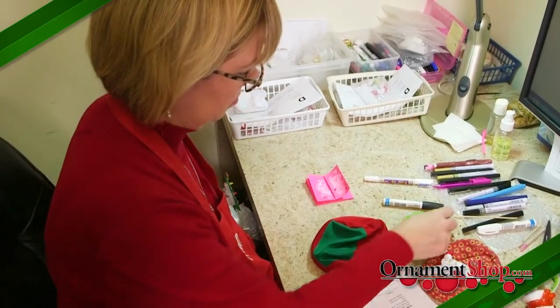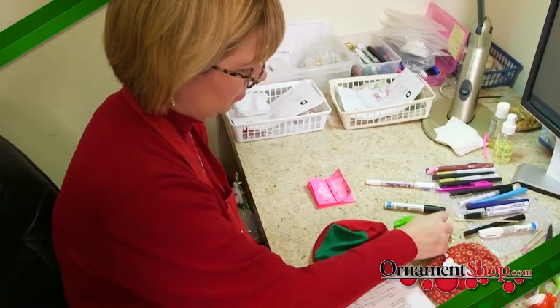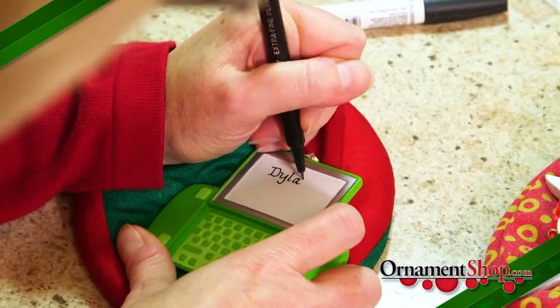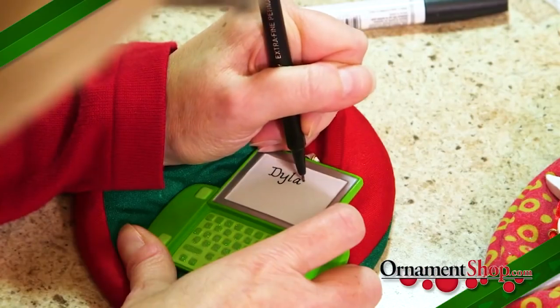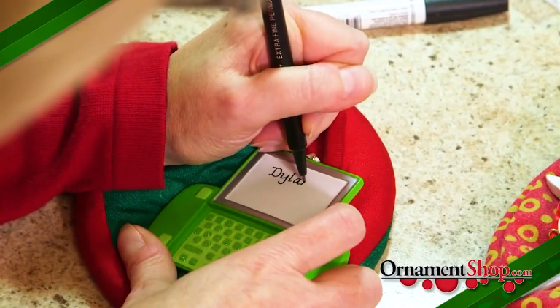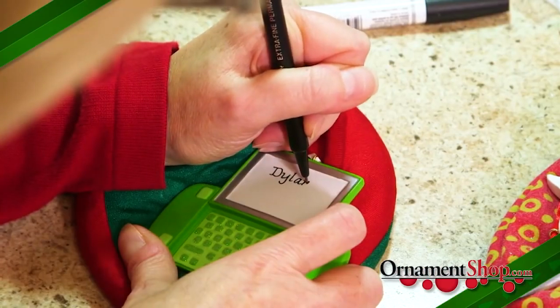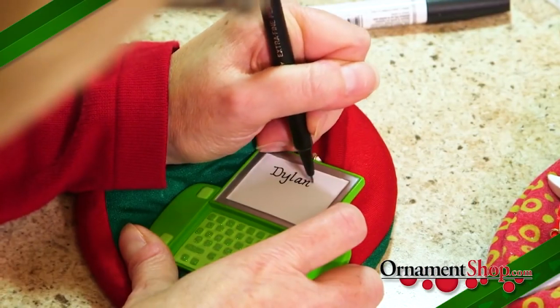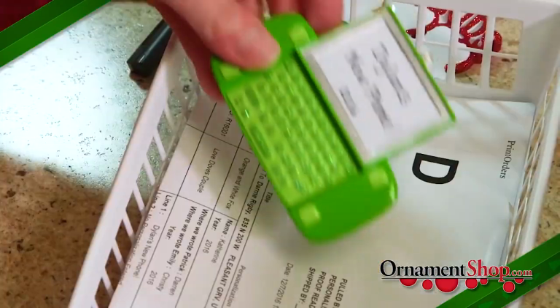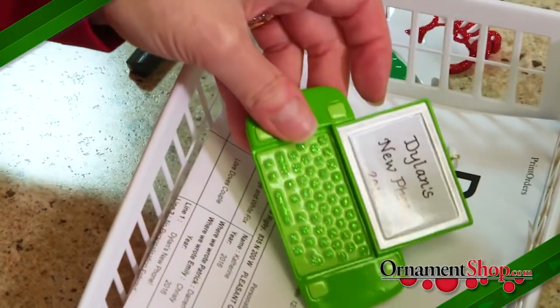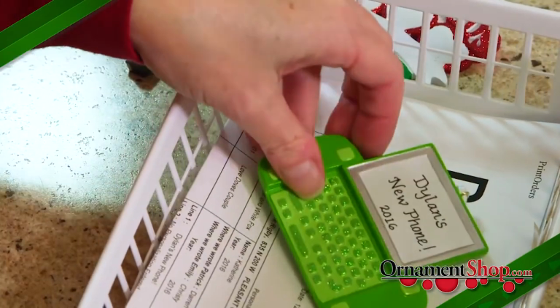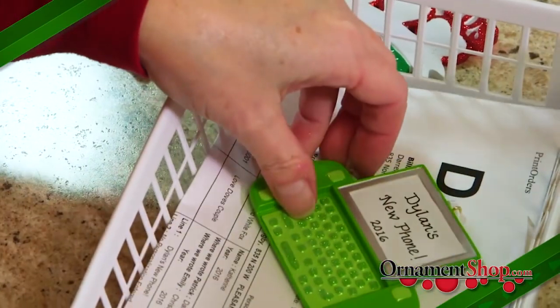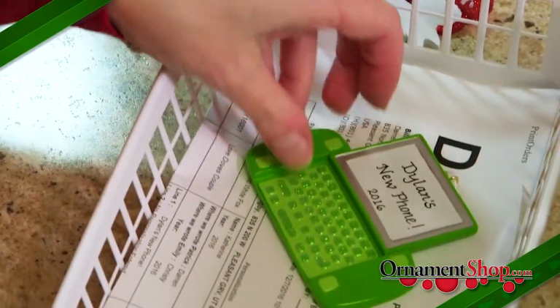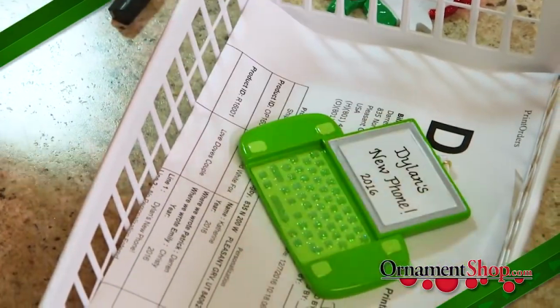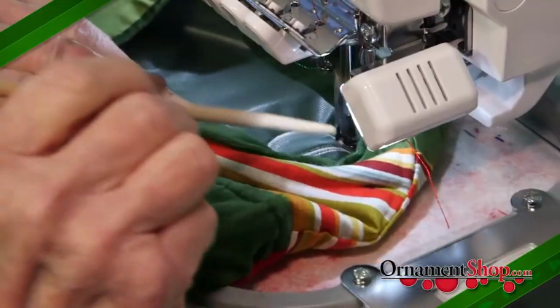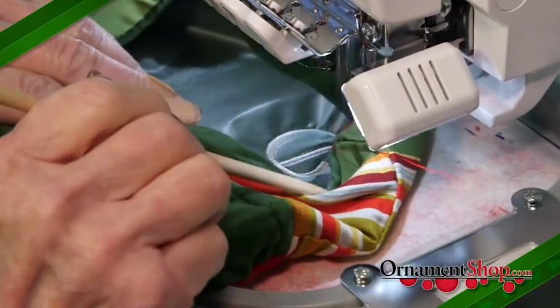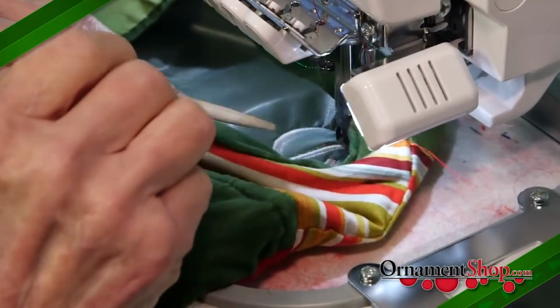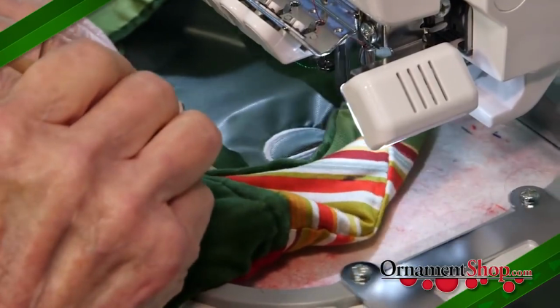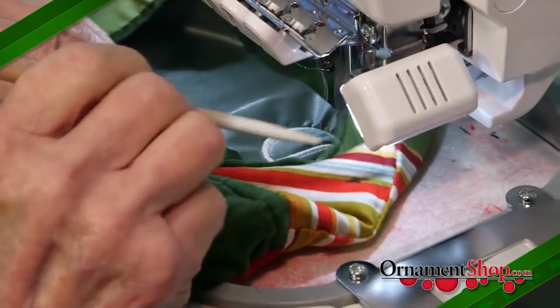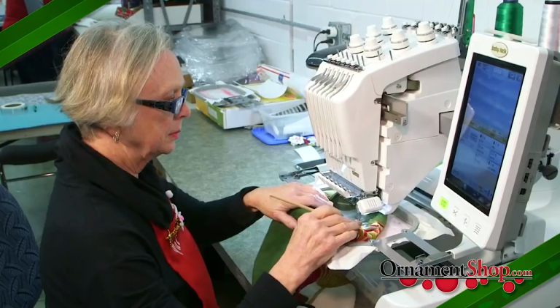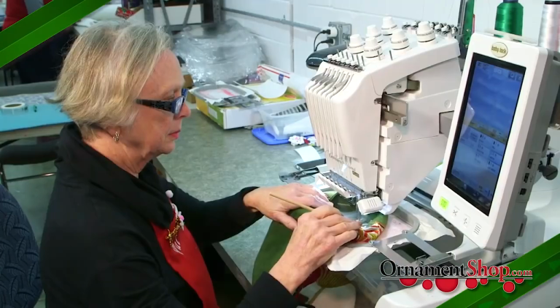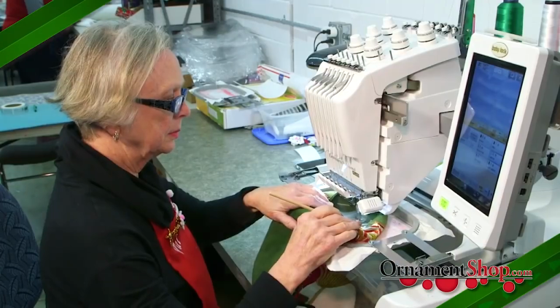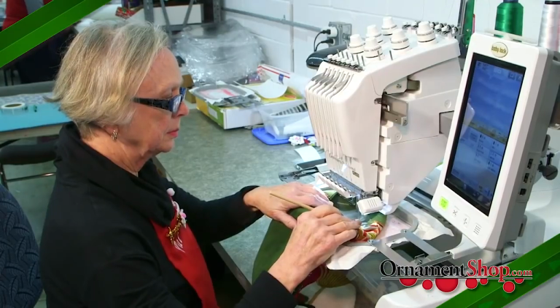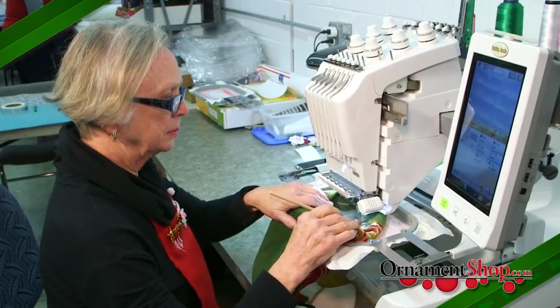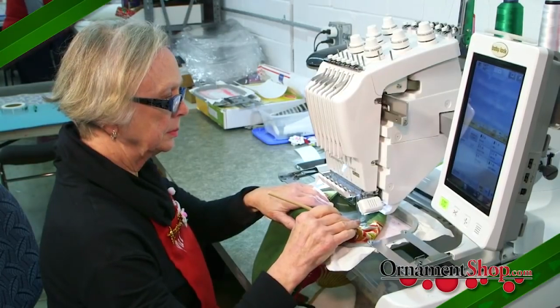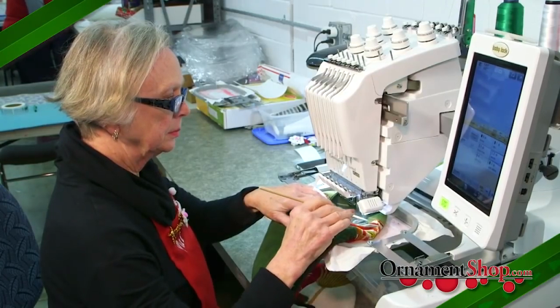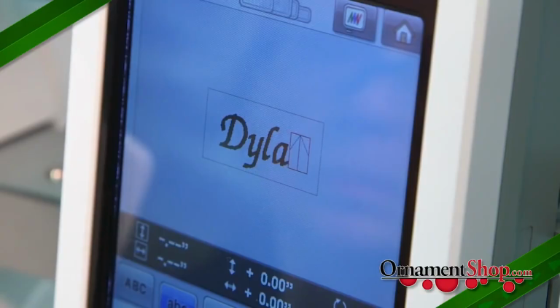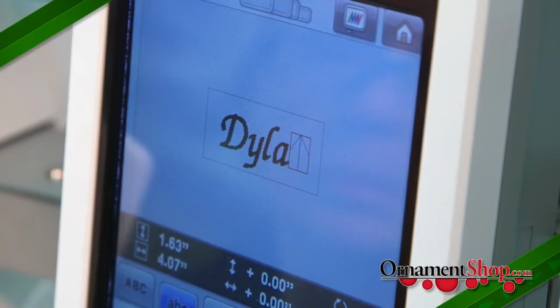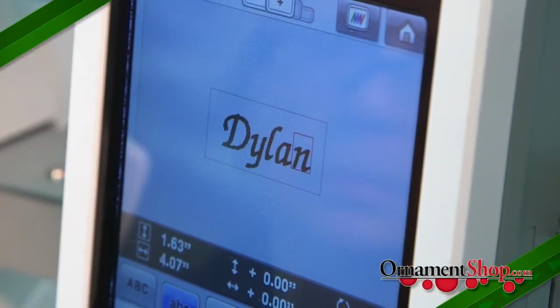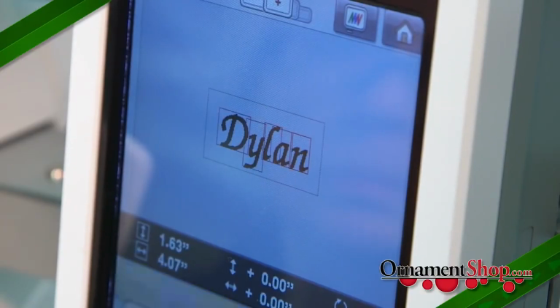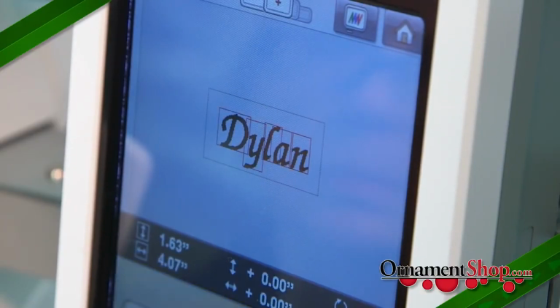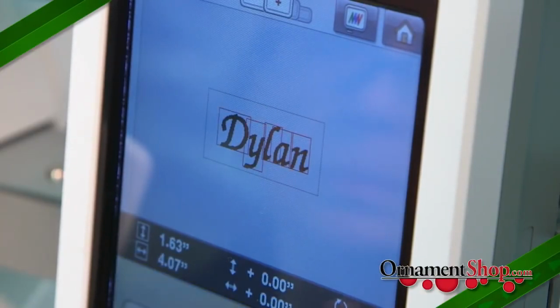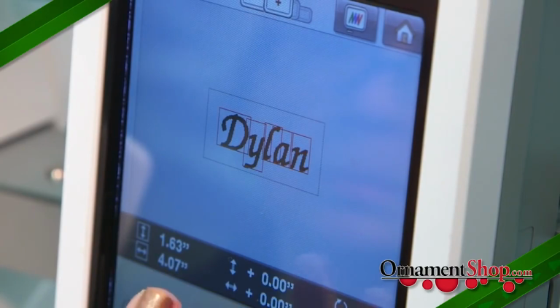Your ornaments are always hand-personalized free, and when you buy an embroidered product, we'll do it for you free, and you also get to pick out the font and thread colors you want us to use.